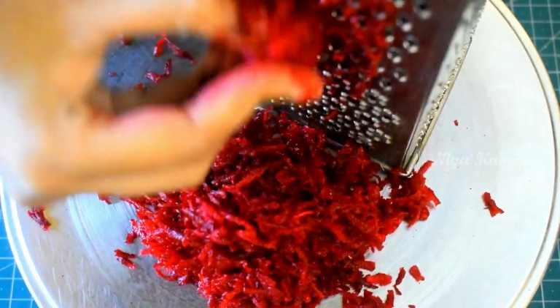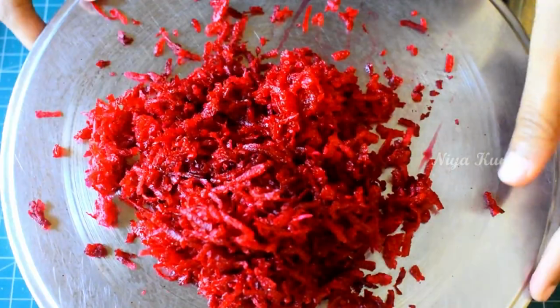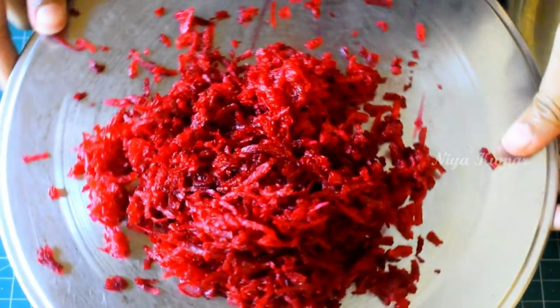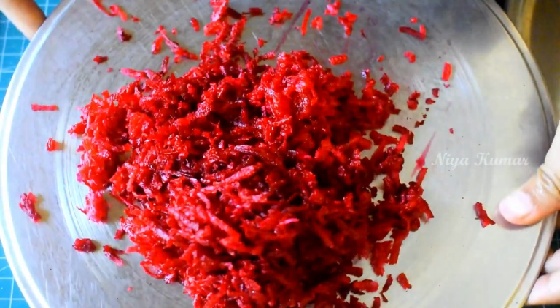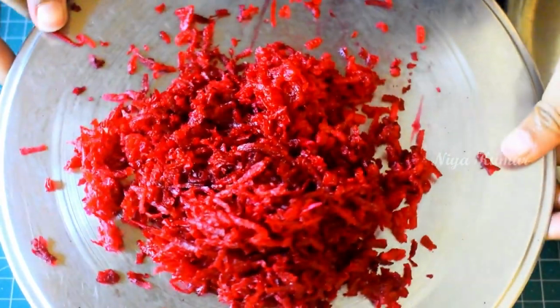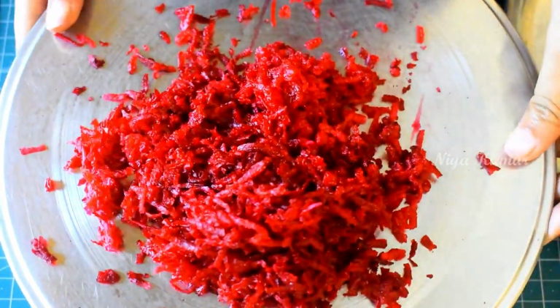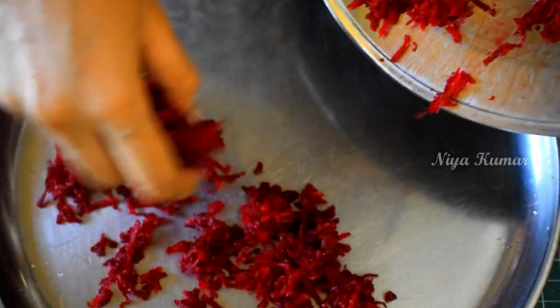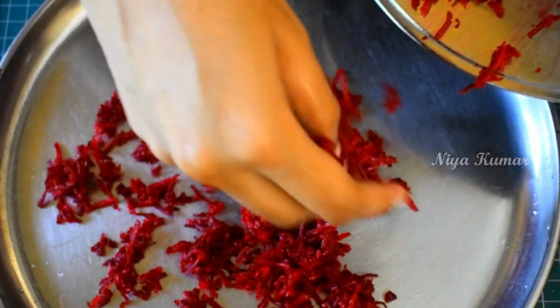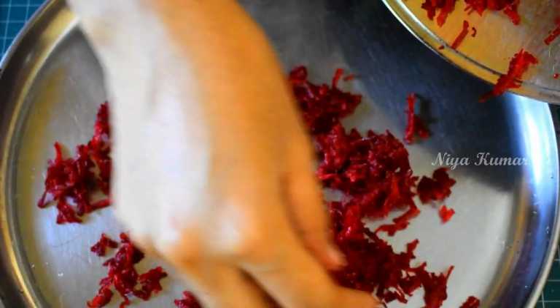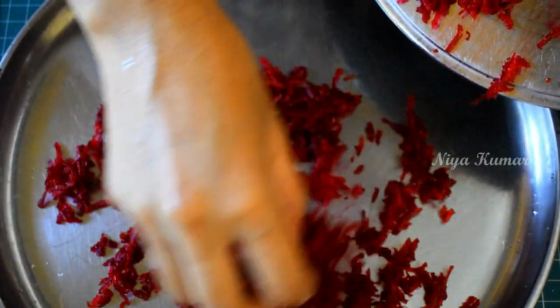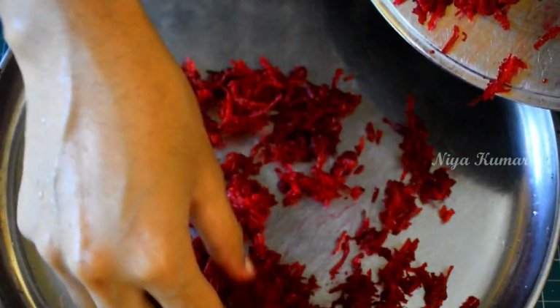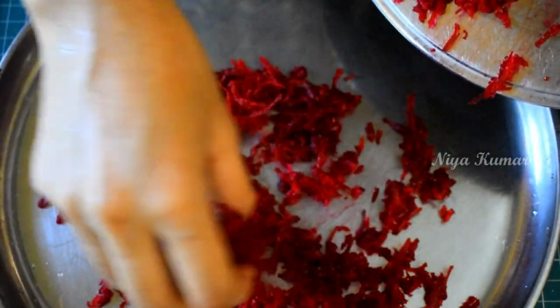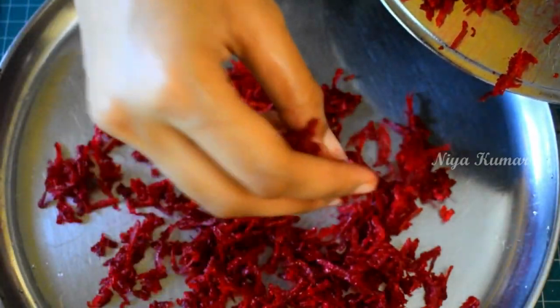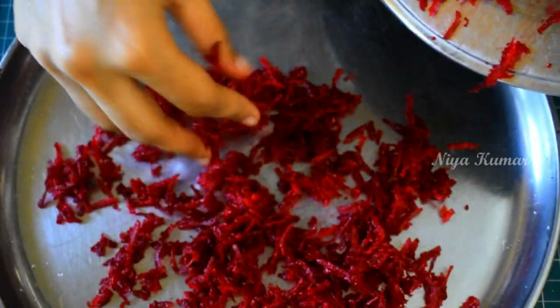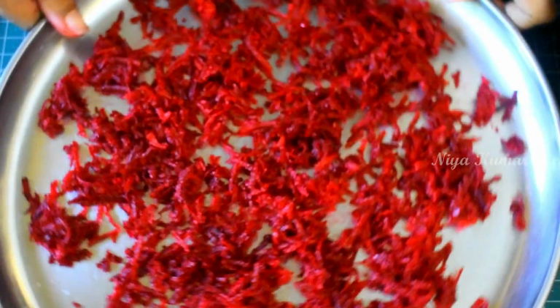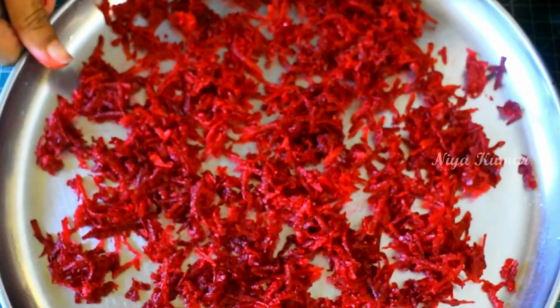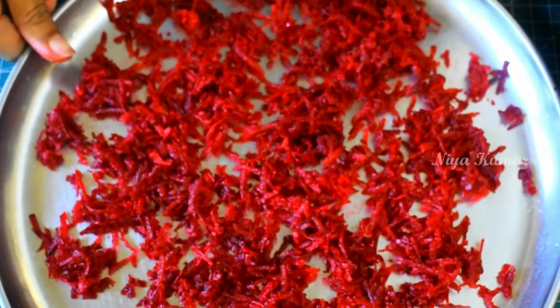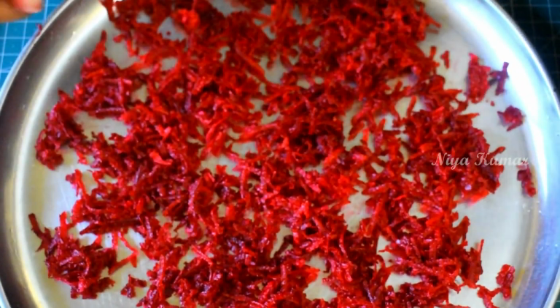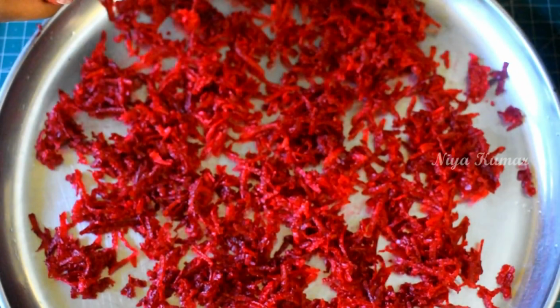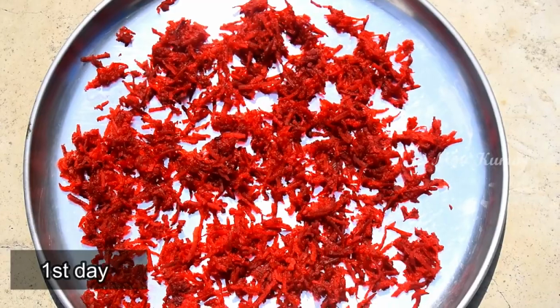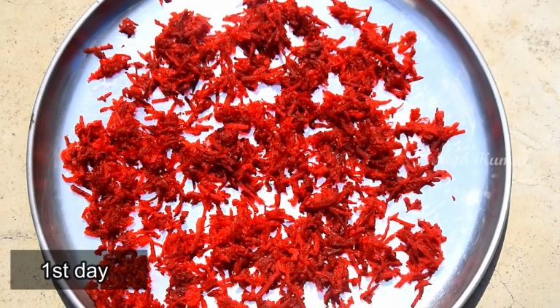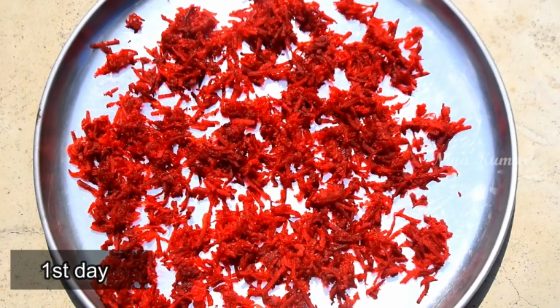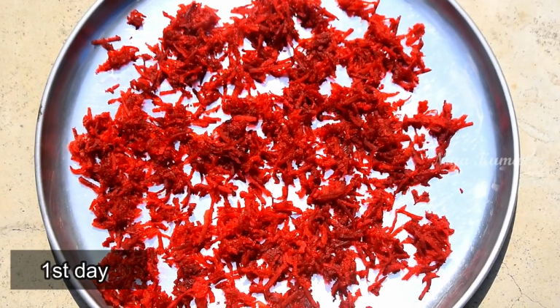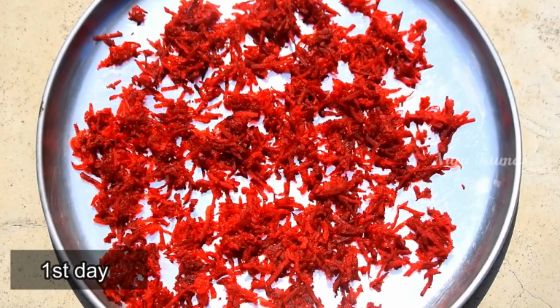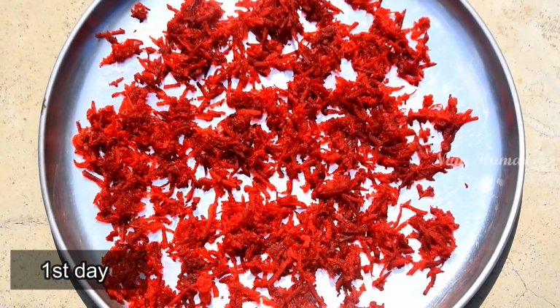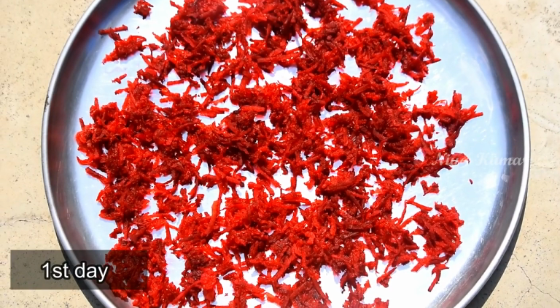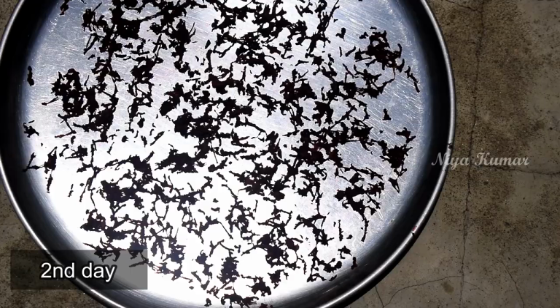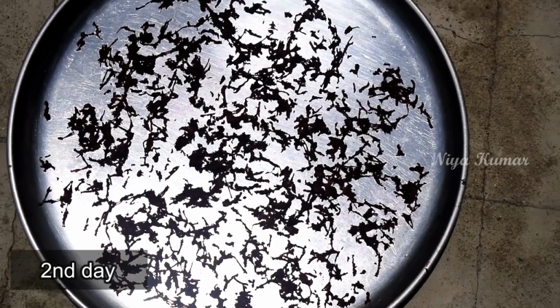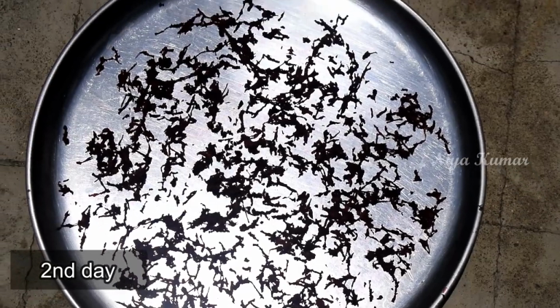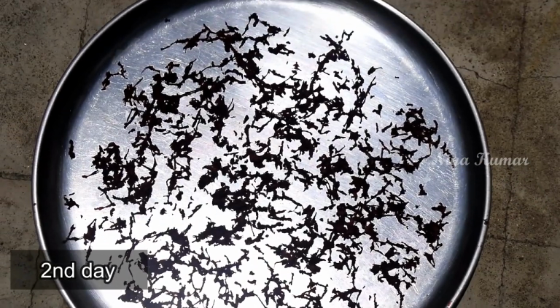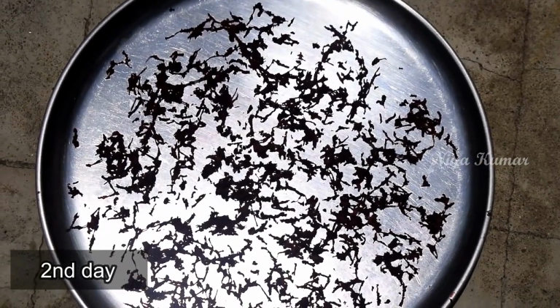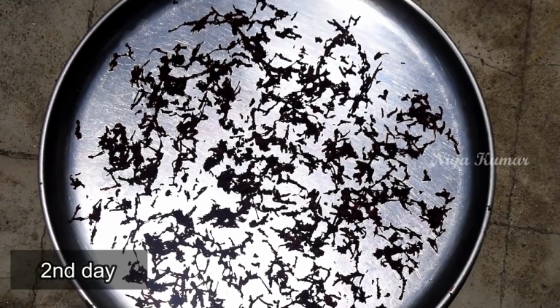Put this grated beetroot in the sun for two to three days. Make sure to spread it properly — that's very important. If you put it in a small container, it won't dry.